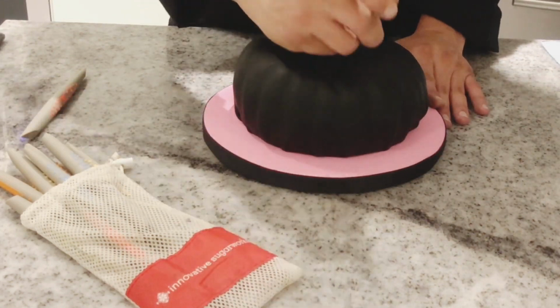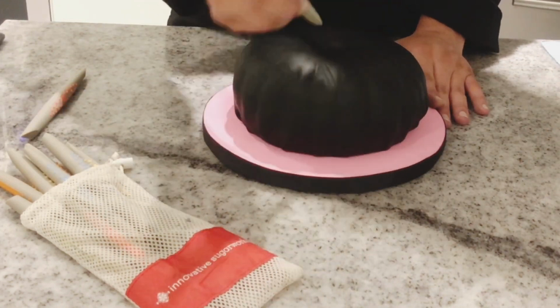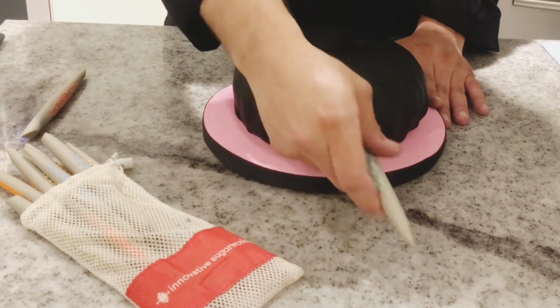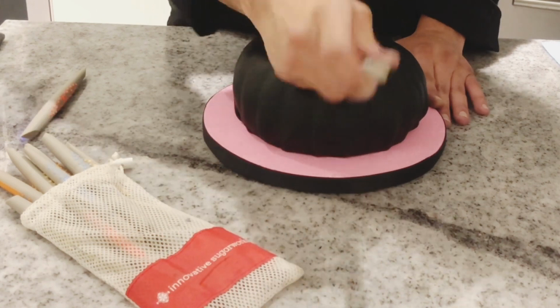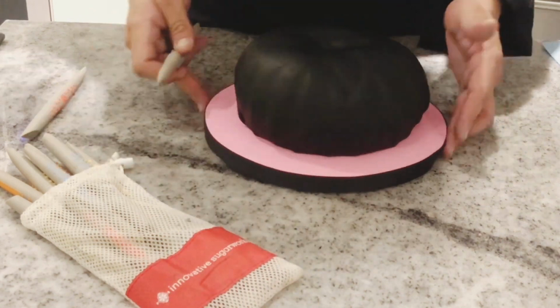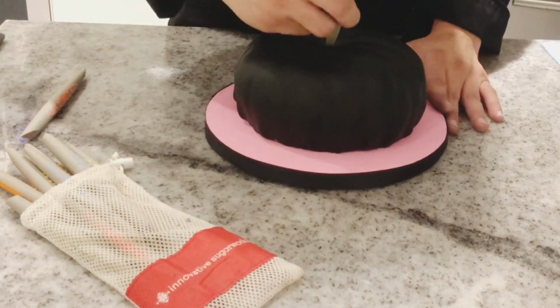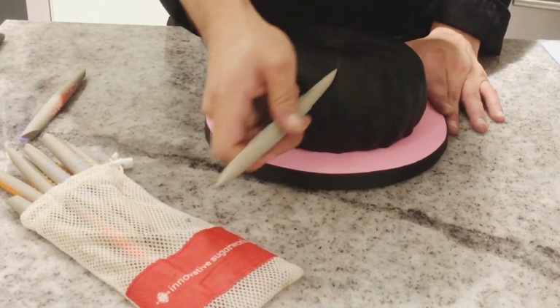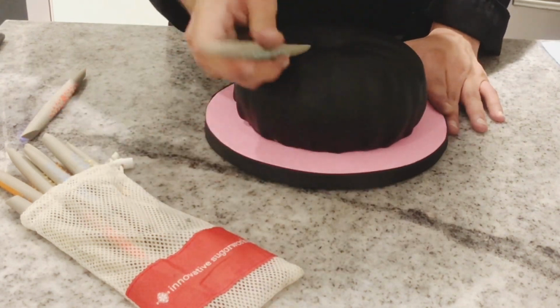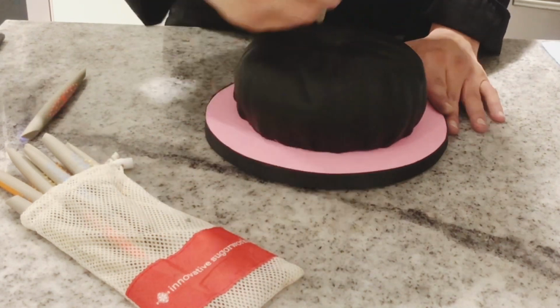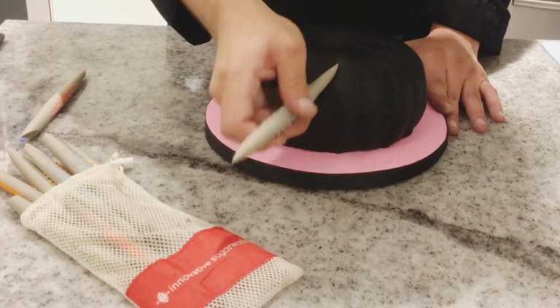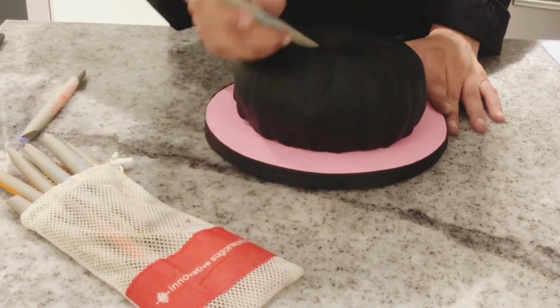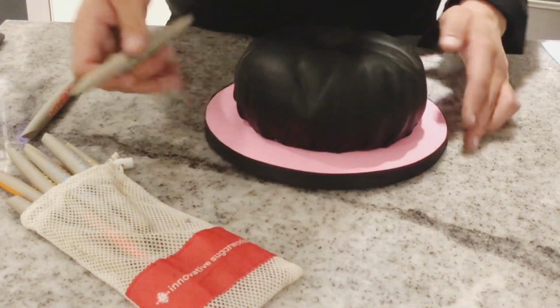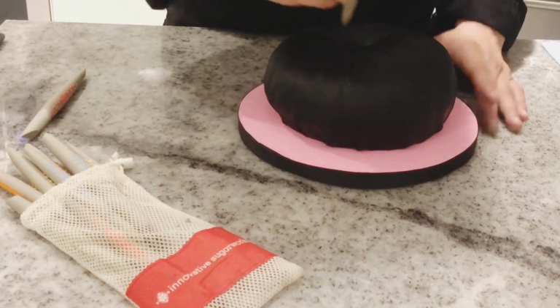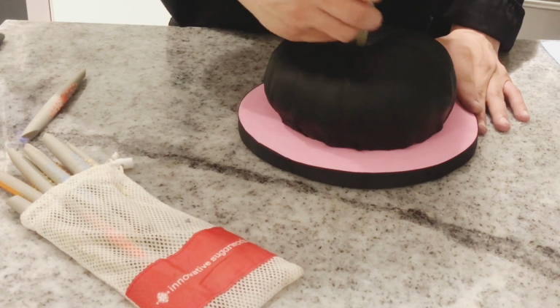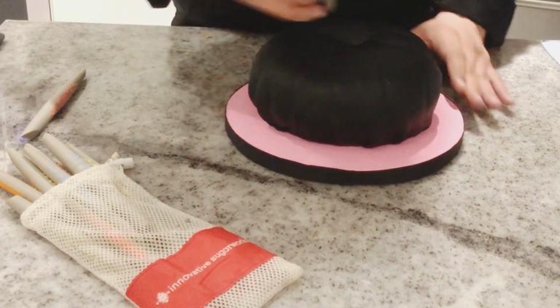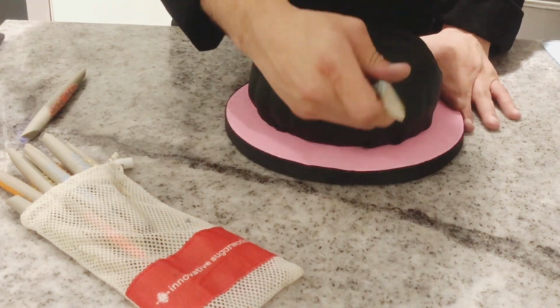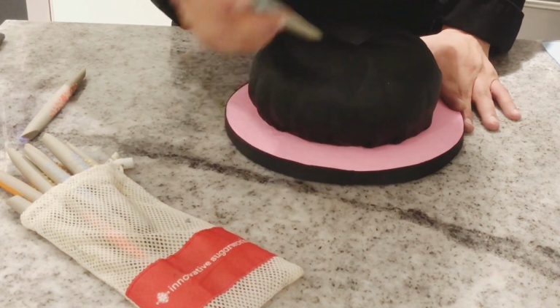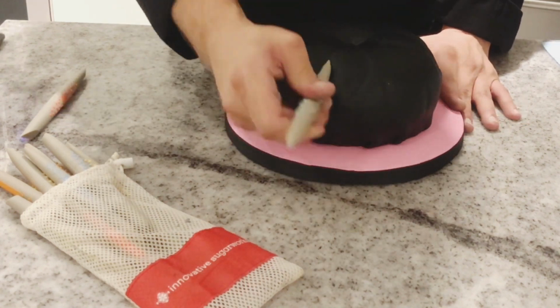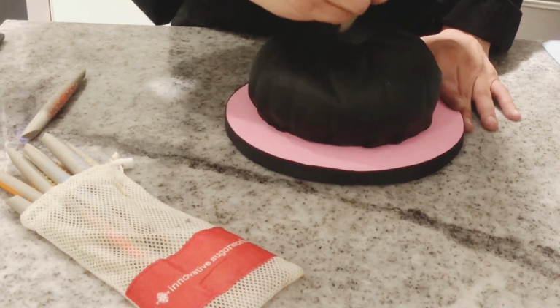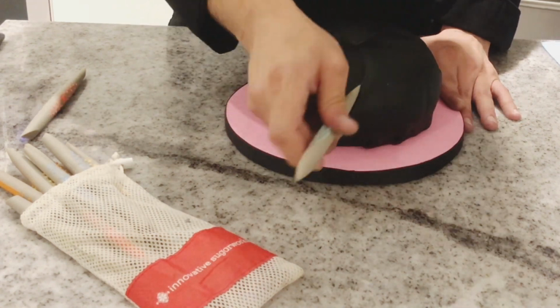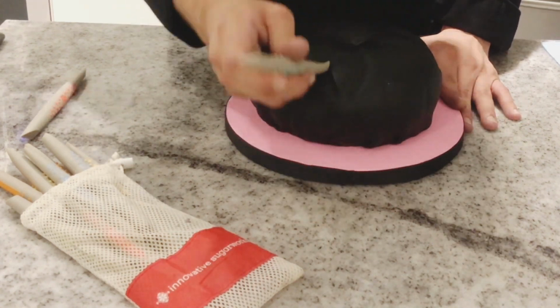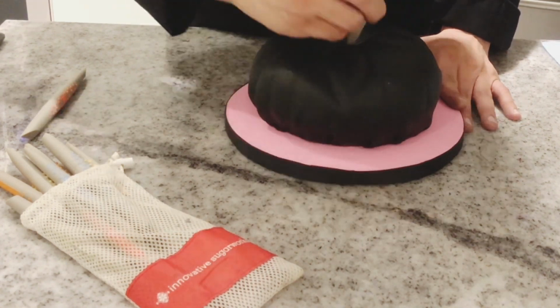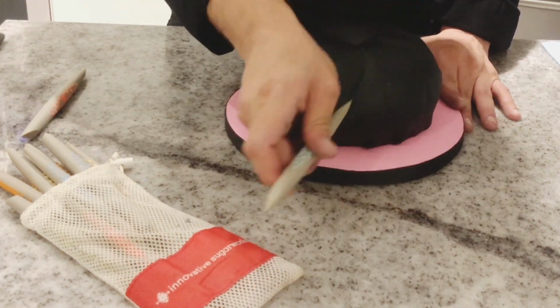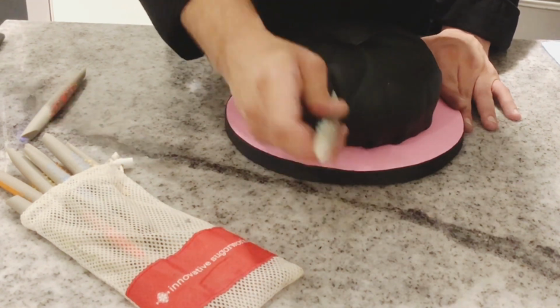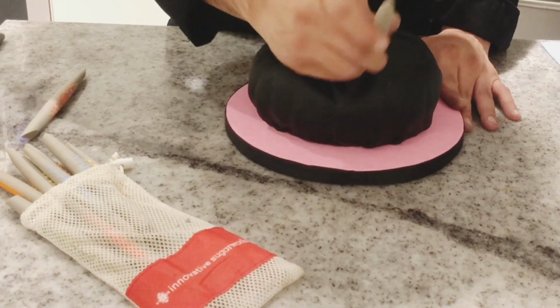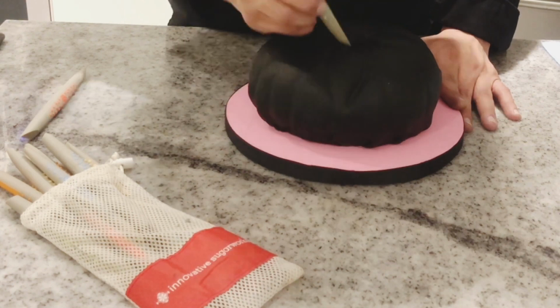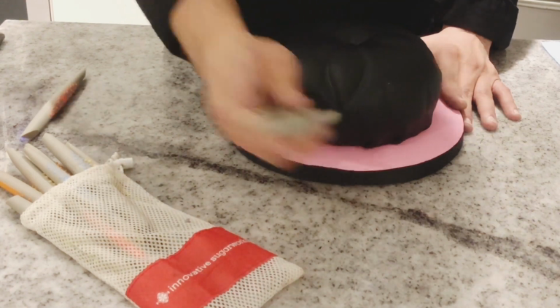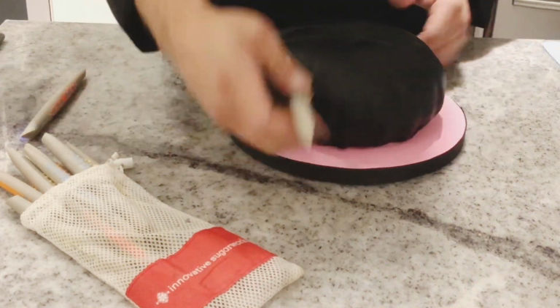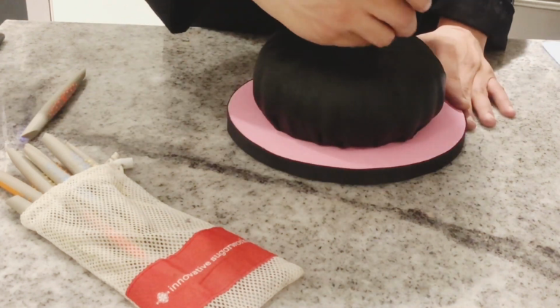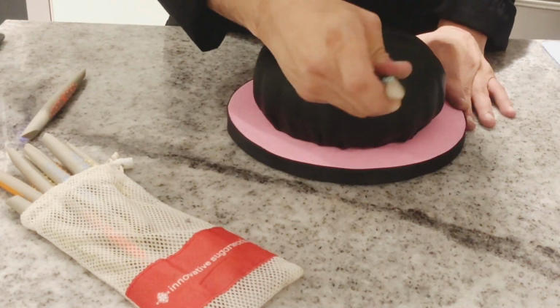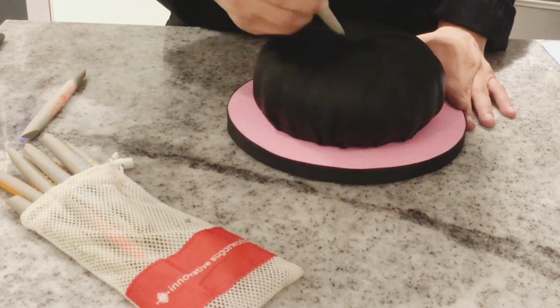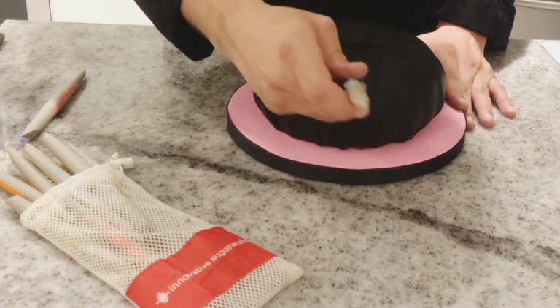Now start unboxing the cake, creating kind of a flower shape on the top. Don't worry if it doesn't look perfect — remember, we are trying to get the shape and texture of a pillow.